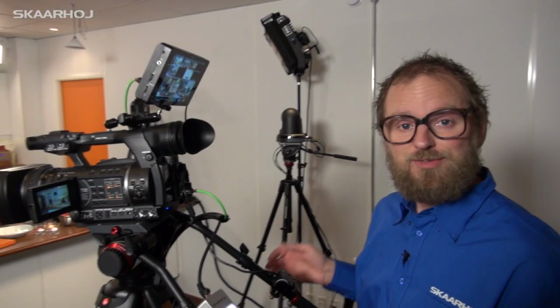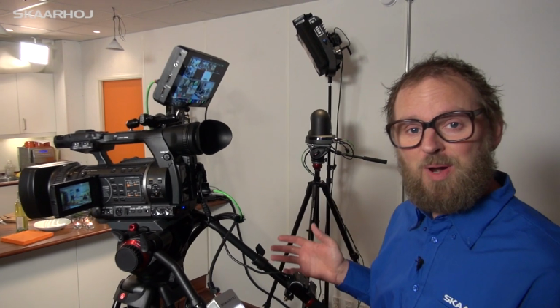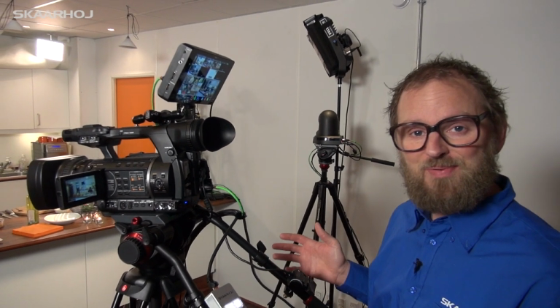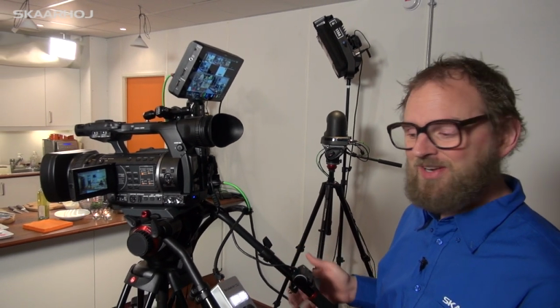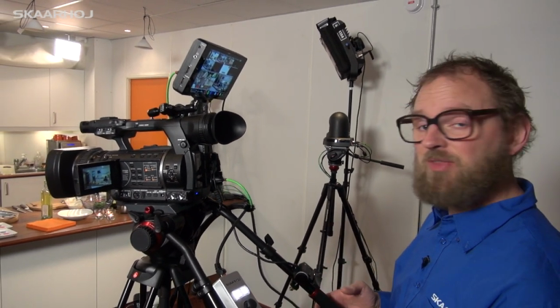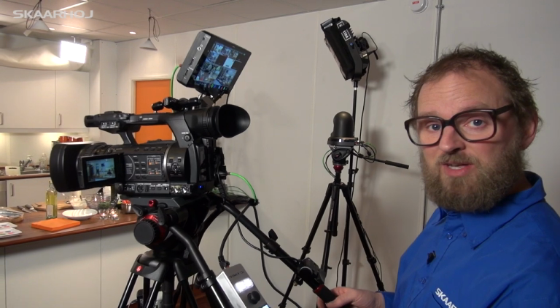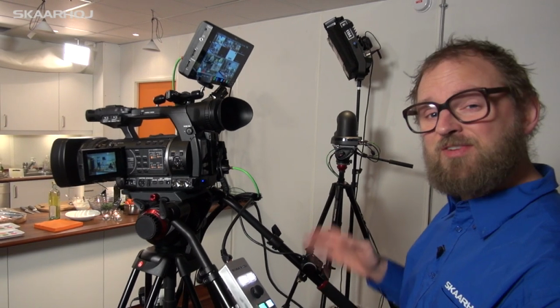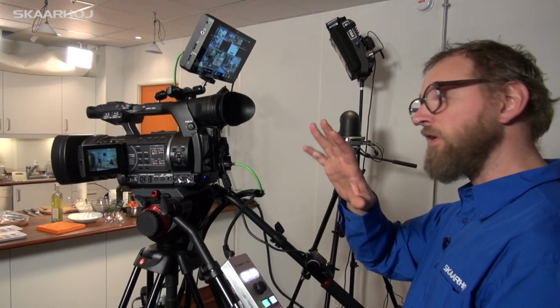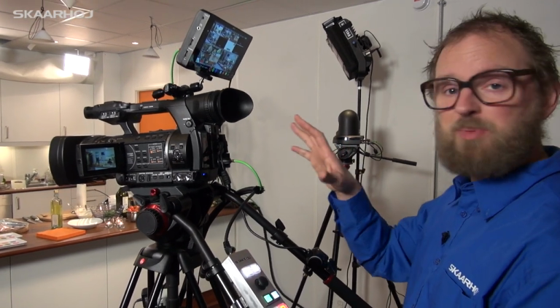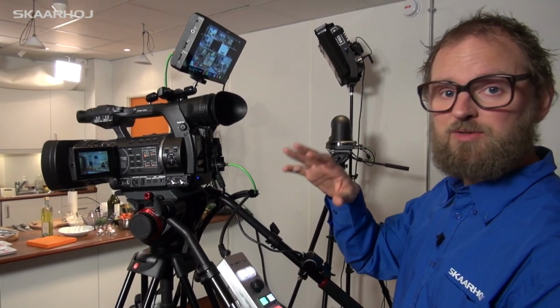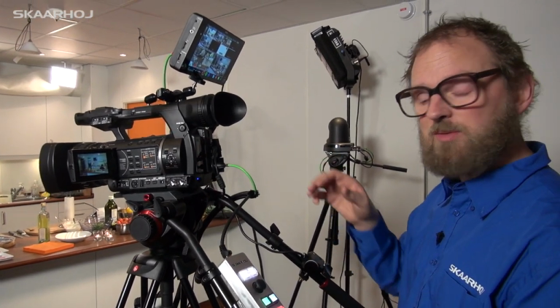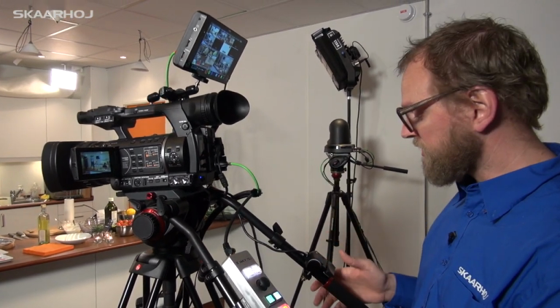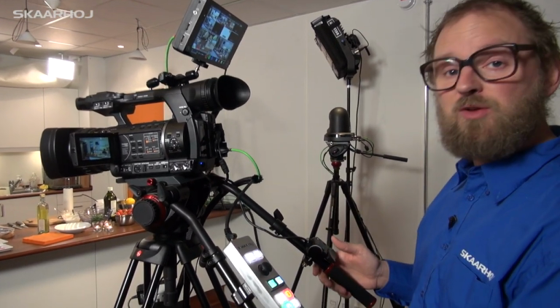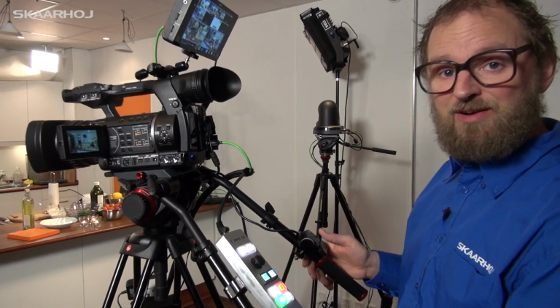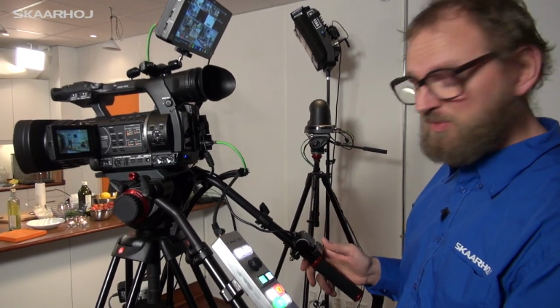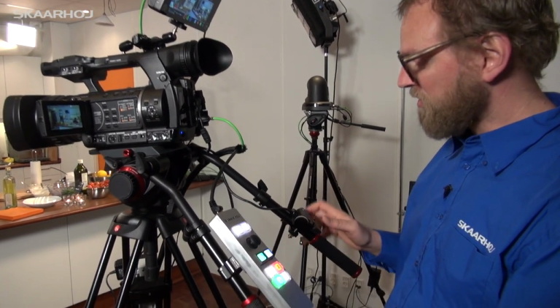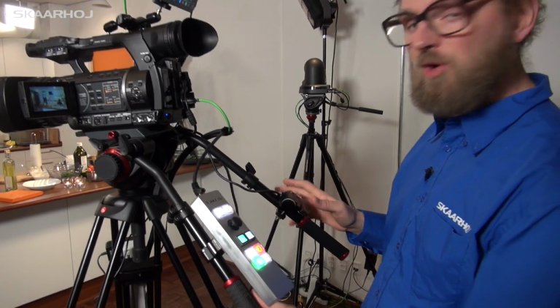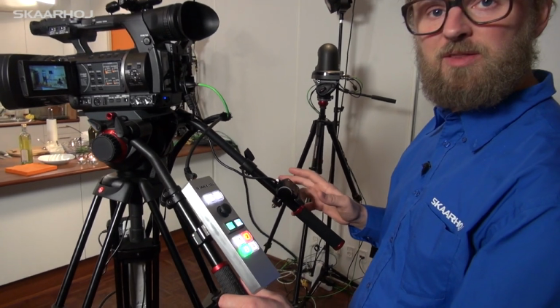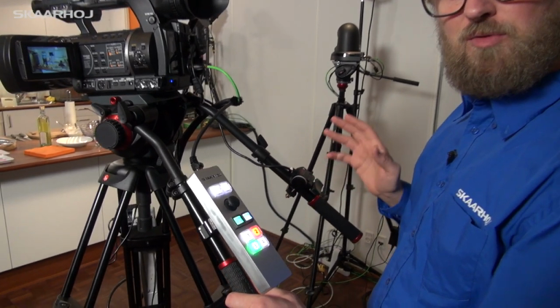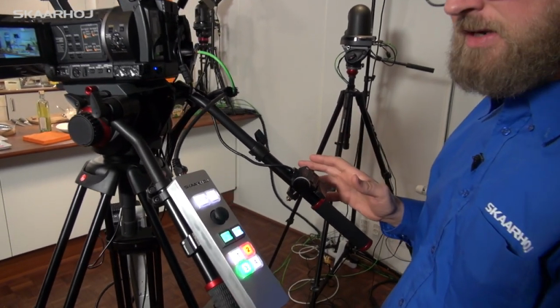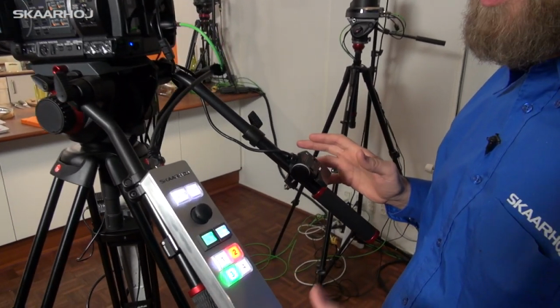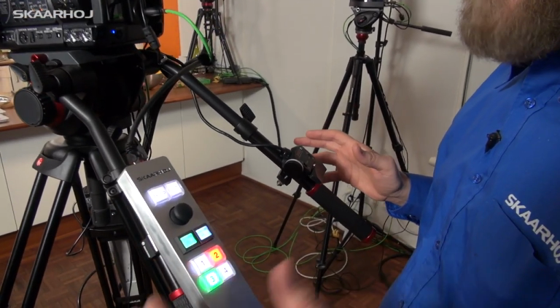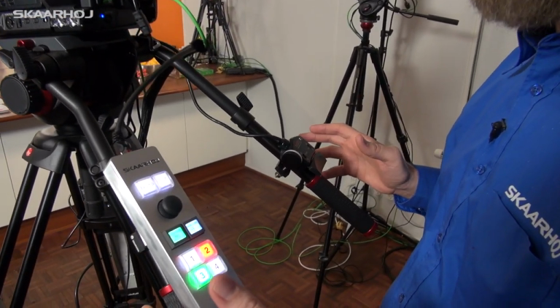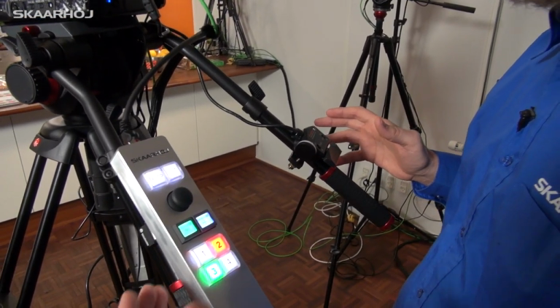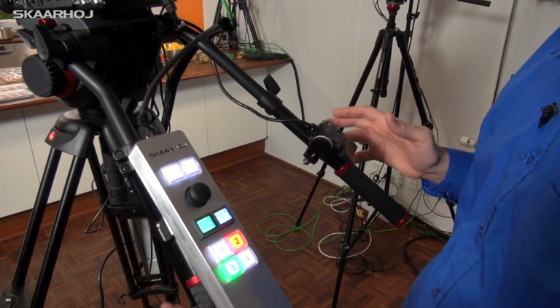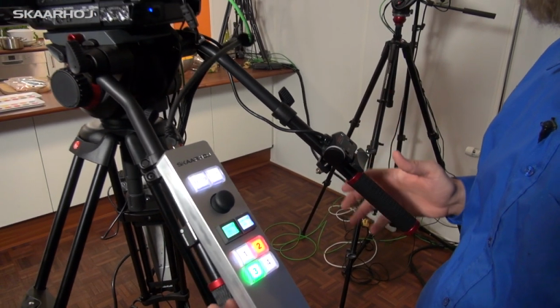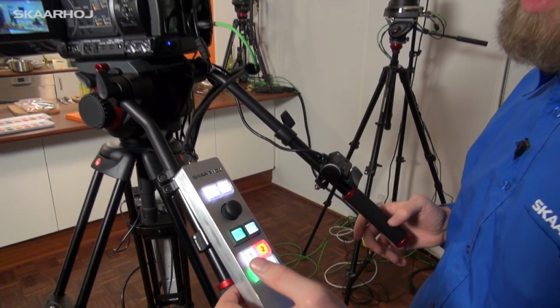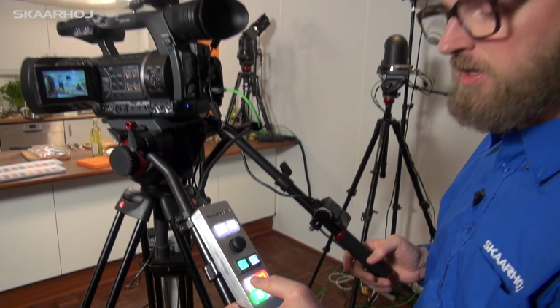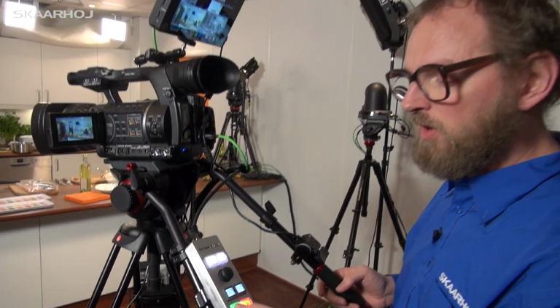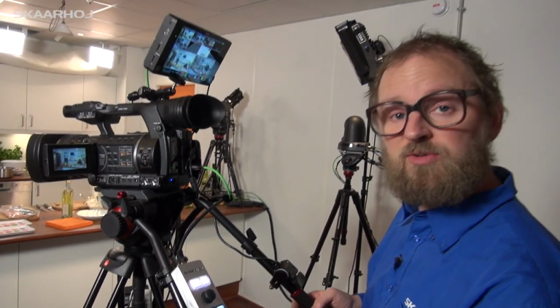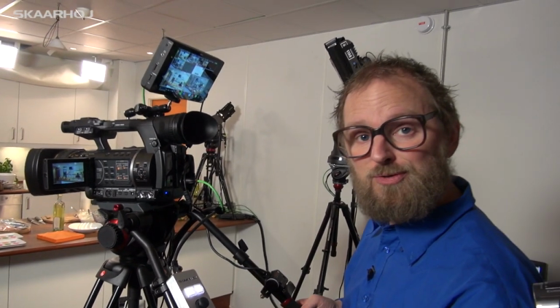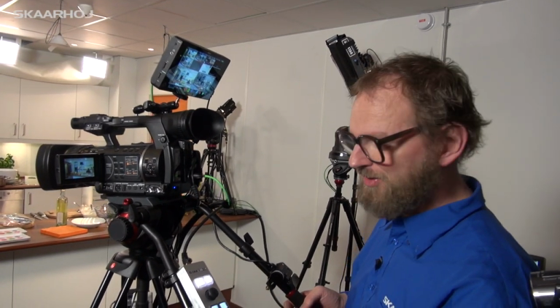For one-man band production you have the manual camera — for instance to follow a speaker or to make some close-ups. You have regular zoom control over here on the right handle, but on the left handle you have a Skarhoi C10 remote, and with this you are also the producer of the show.